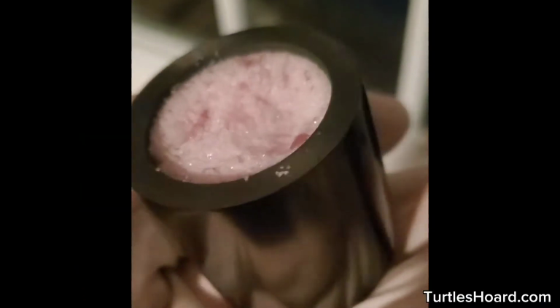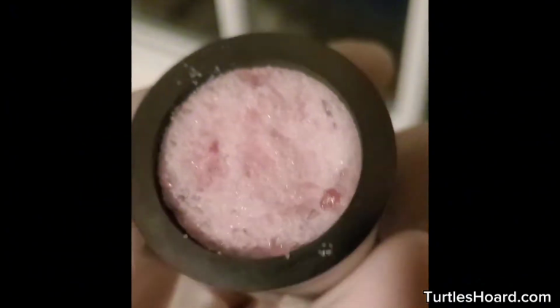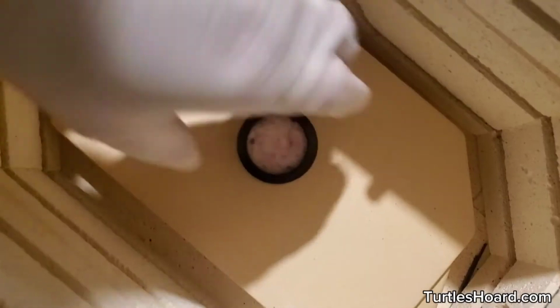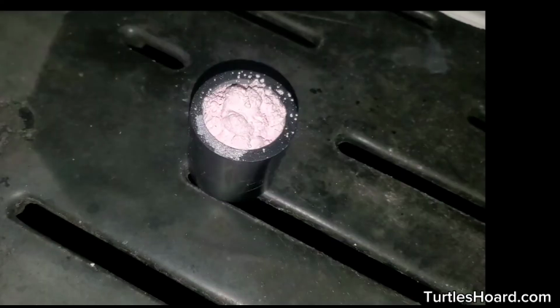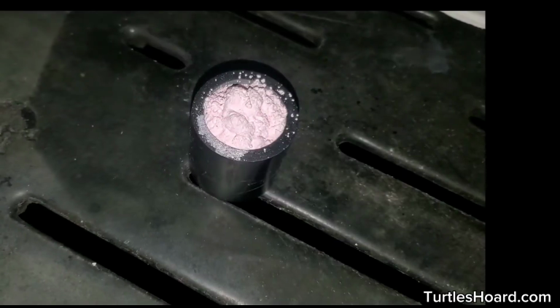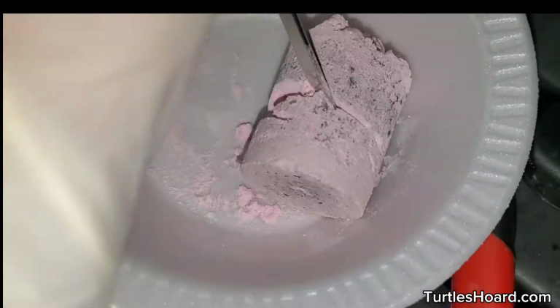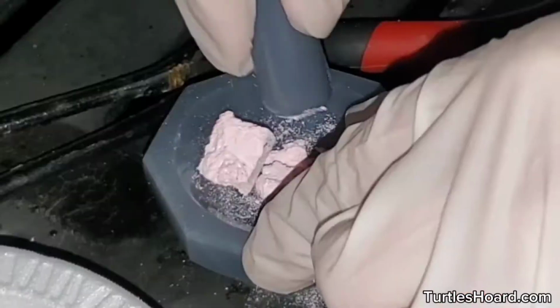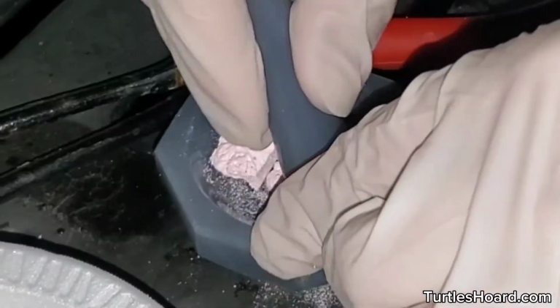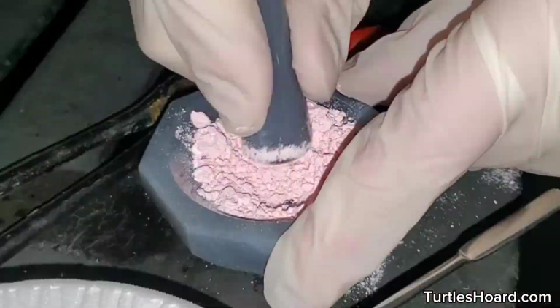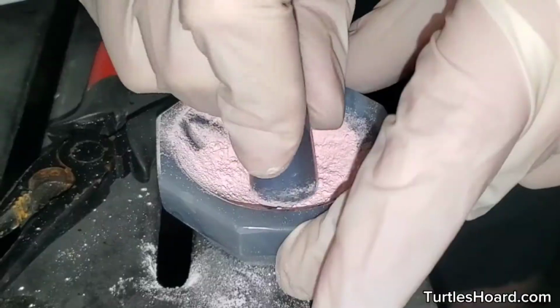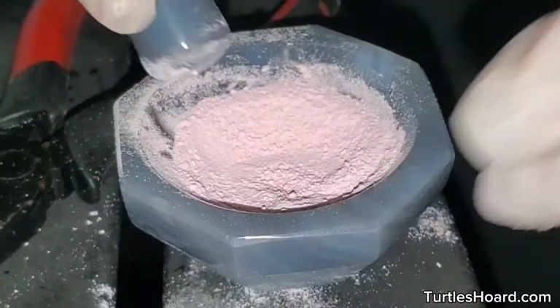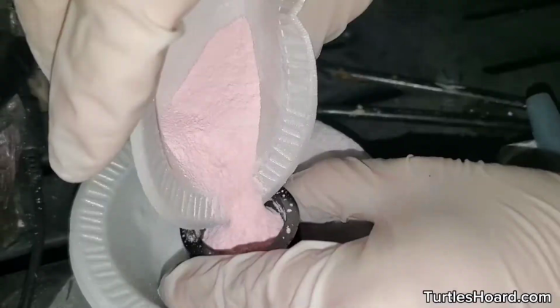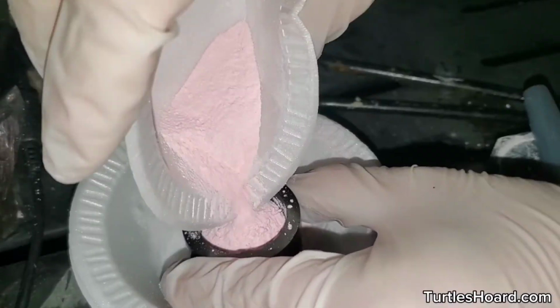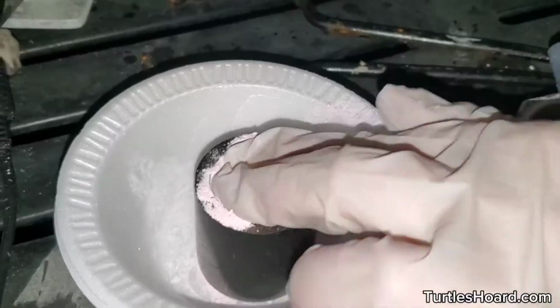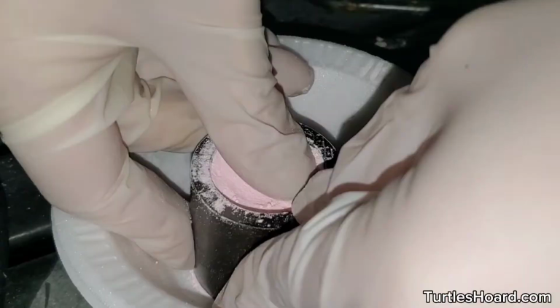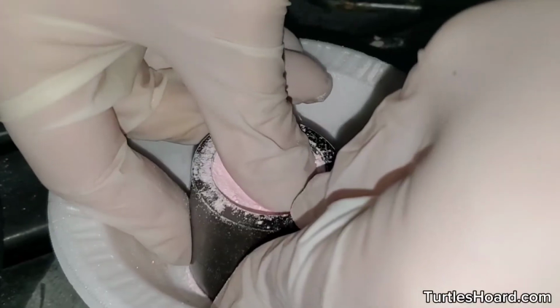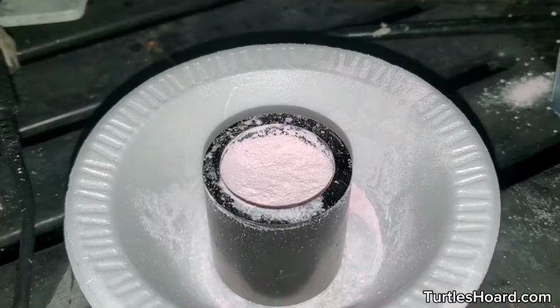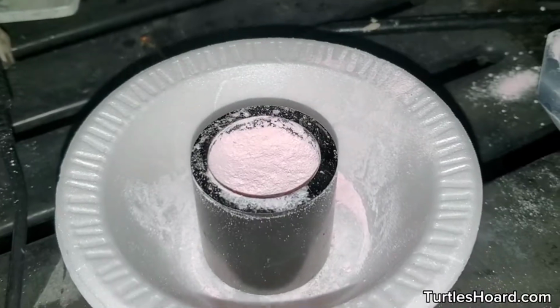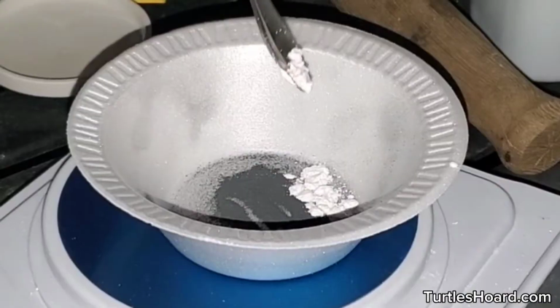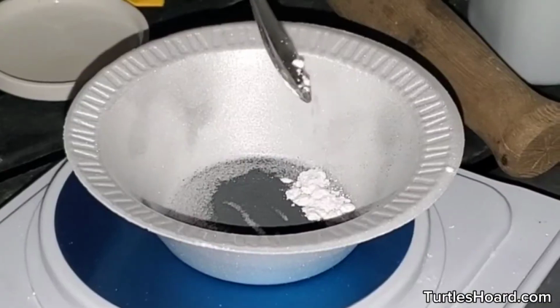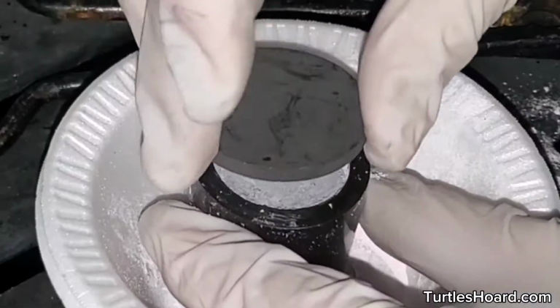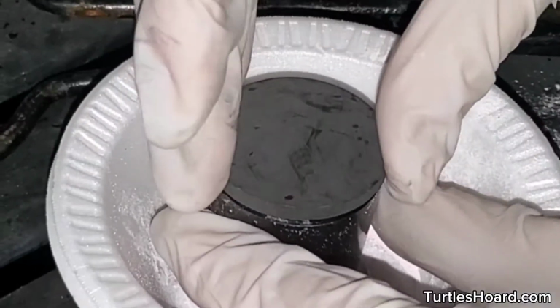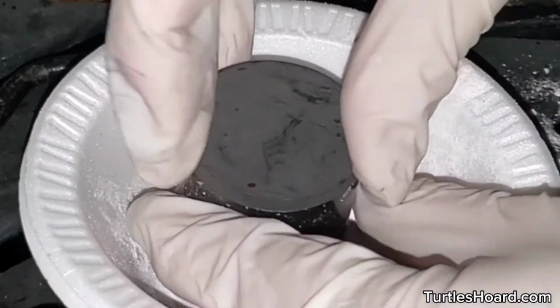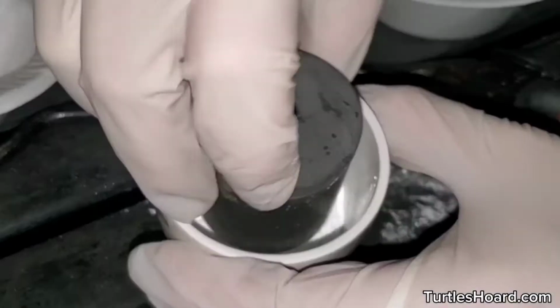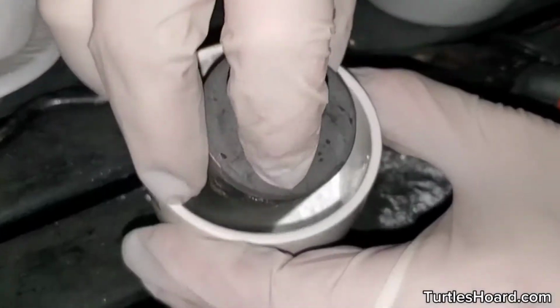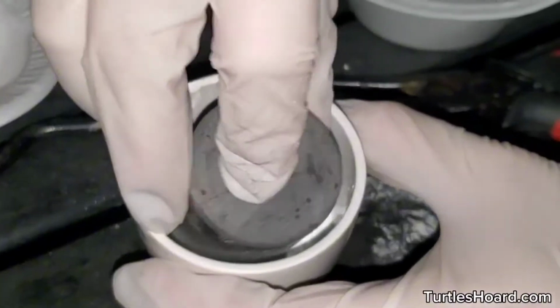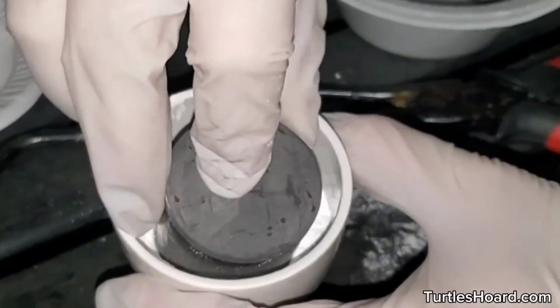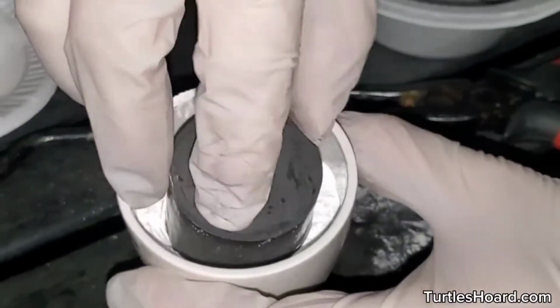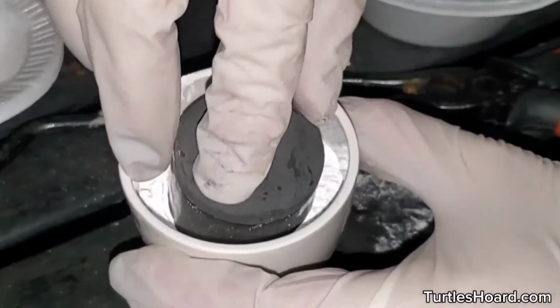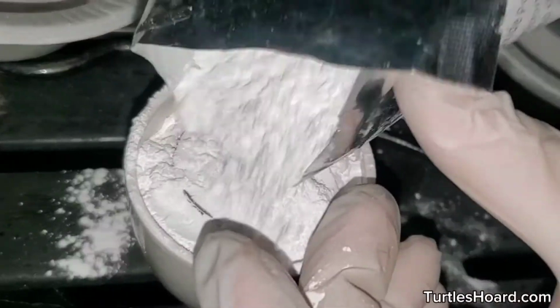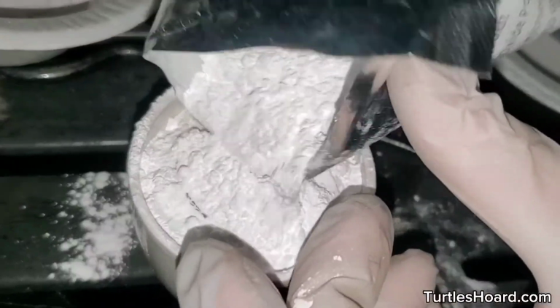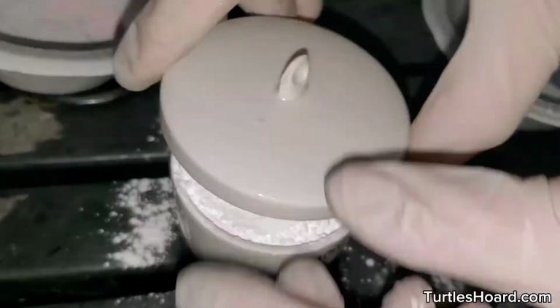First I had to bake the chloride to remove water and then grind it to powder in my agate mortar and pestle. Then I packed it as tightly as possible into a graphite crucible, mixed the oxides, and put them on top. The graphite crucible goes into a larger ceramic crucible and gets packed around with alumina.